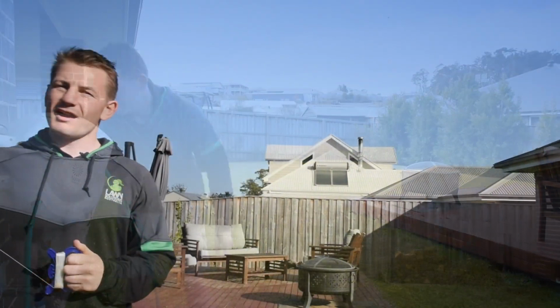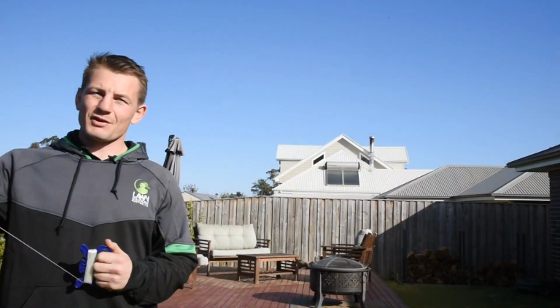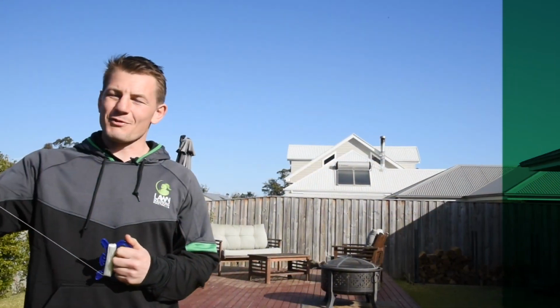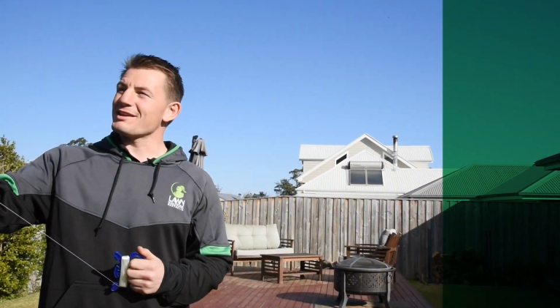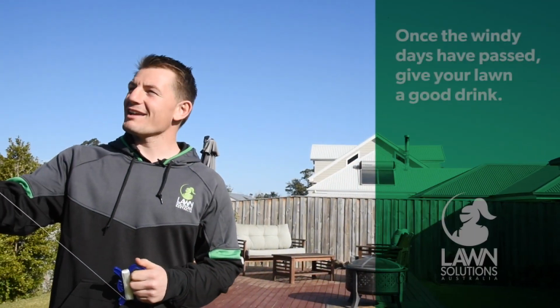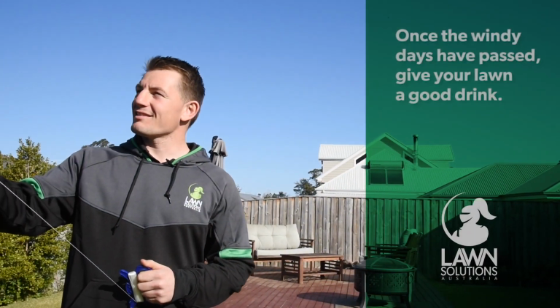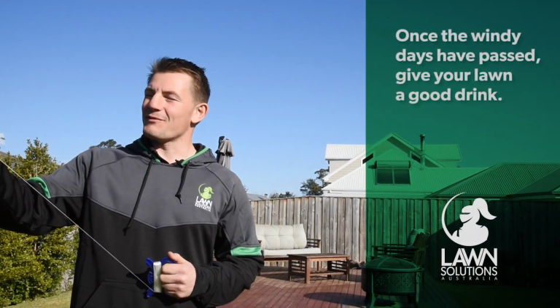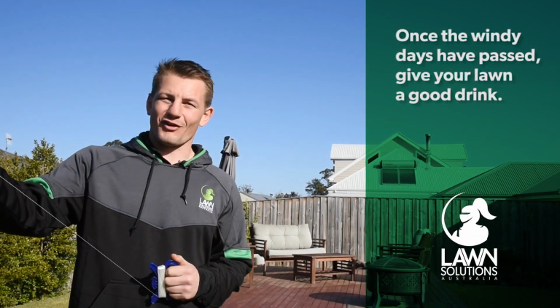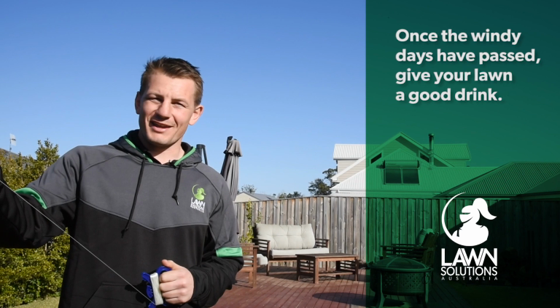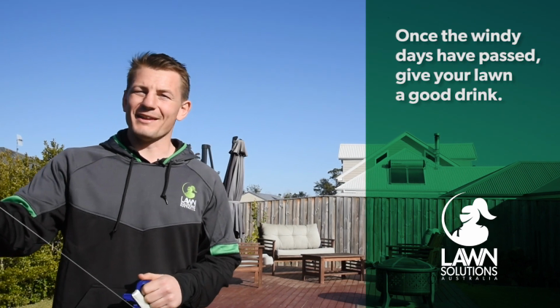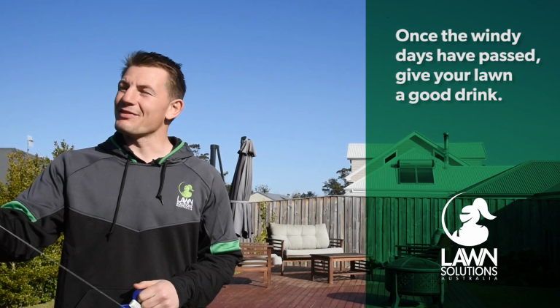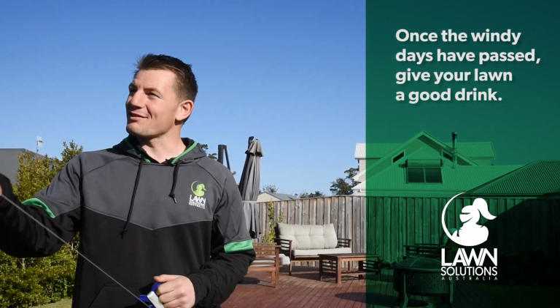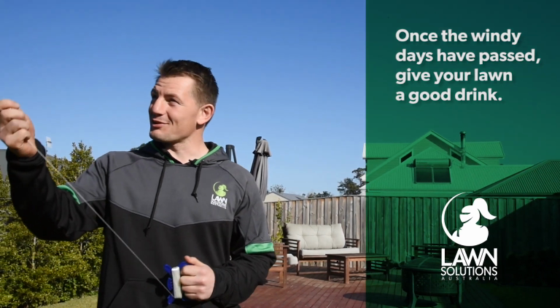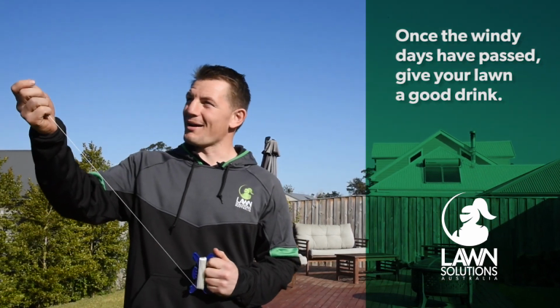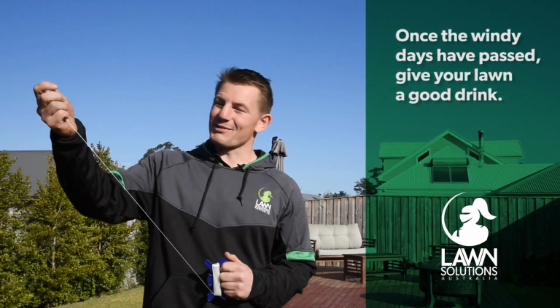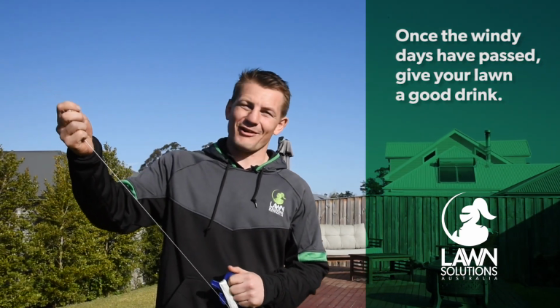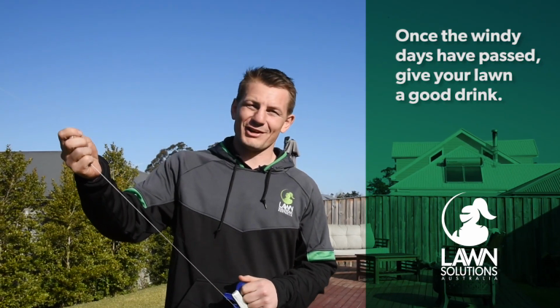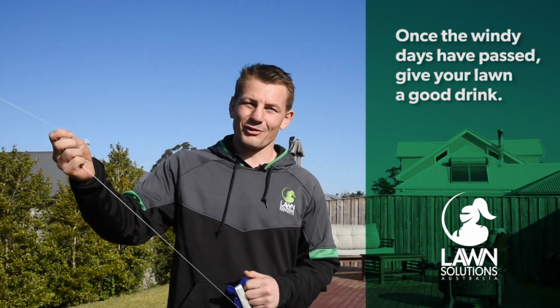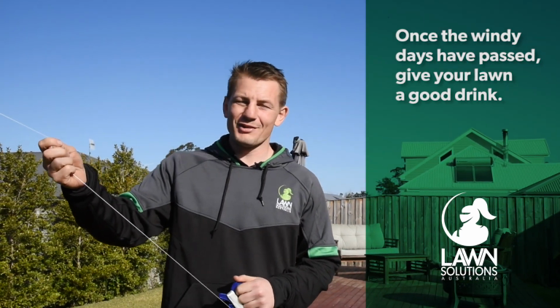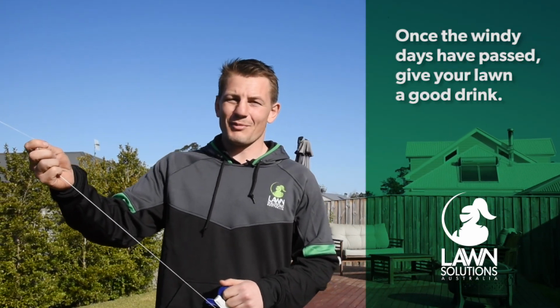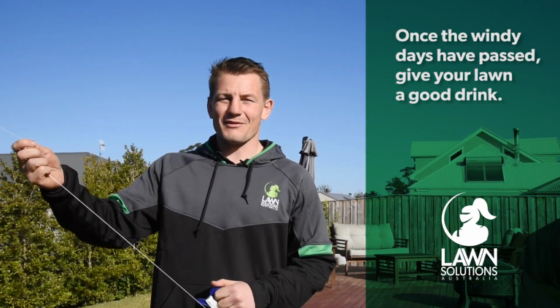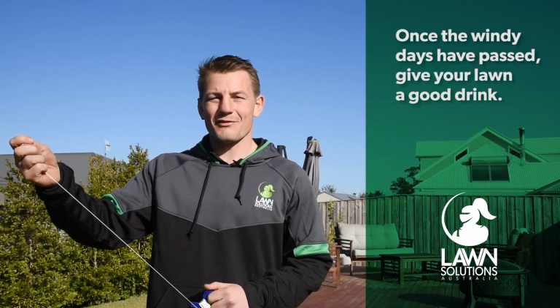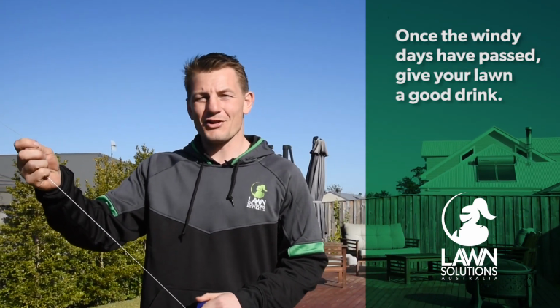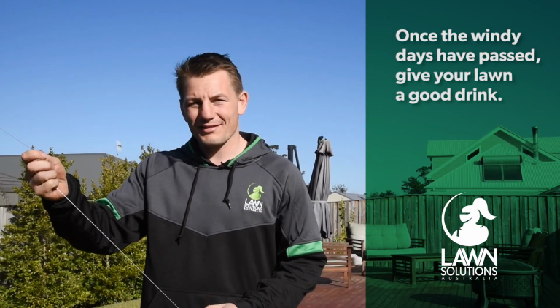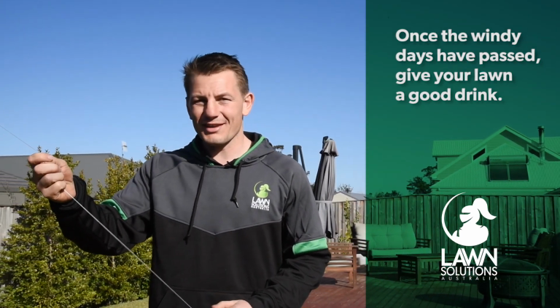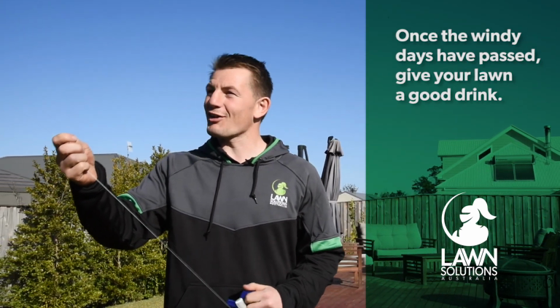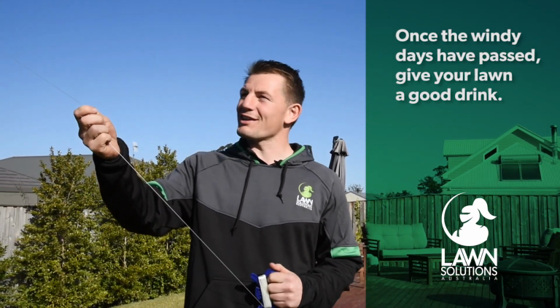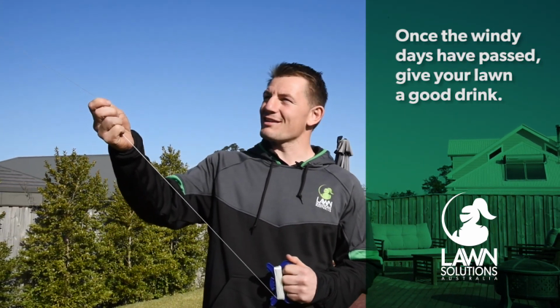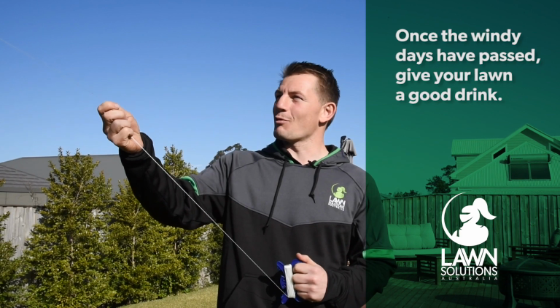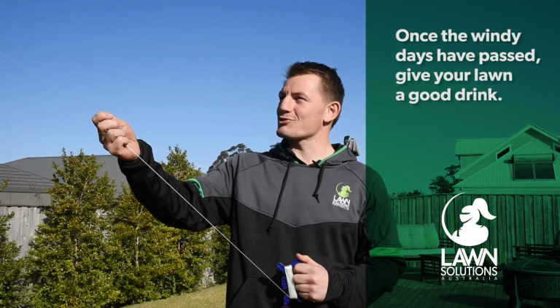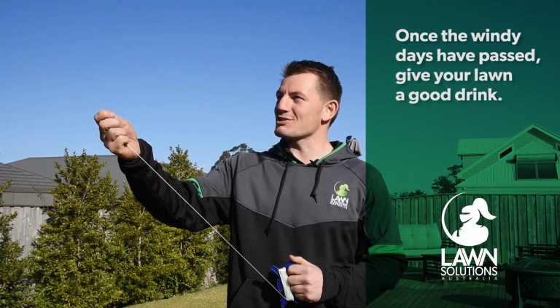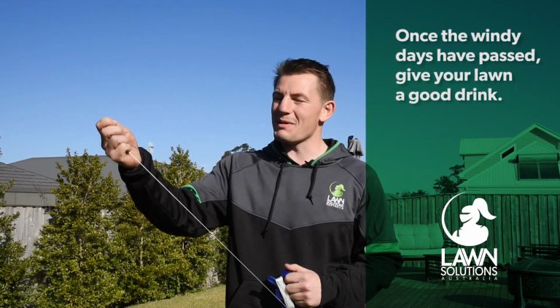After a few windy days, if it has died down, this is a good time to rehydrate your lawn by giving it a few nice deep soakings if water restrictions permit.